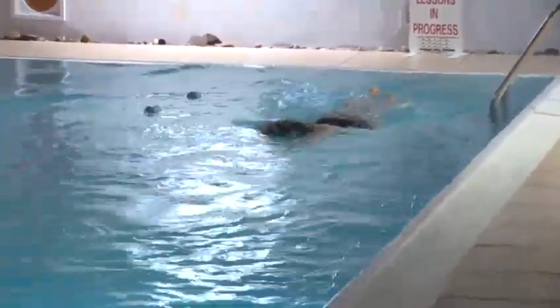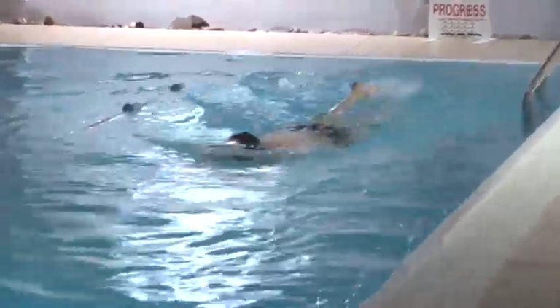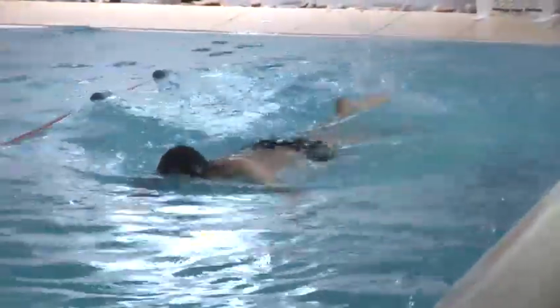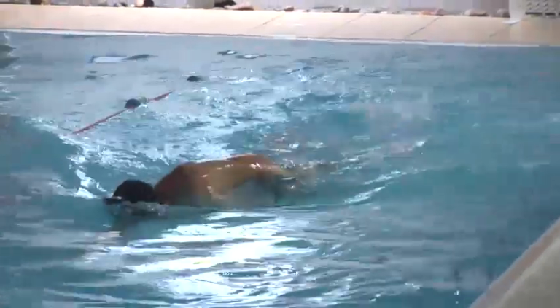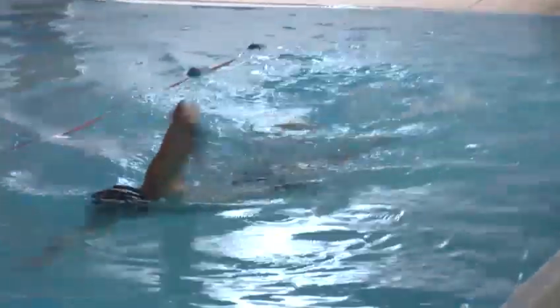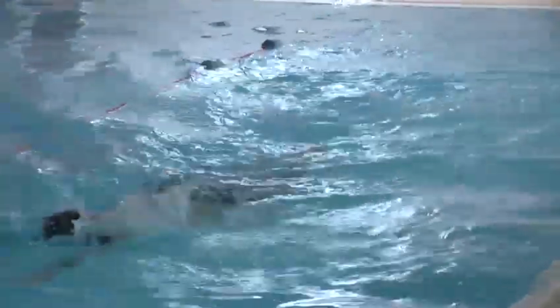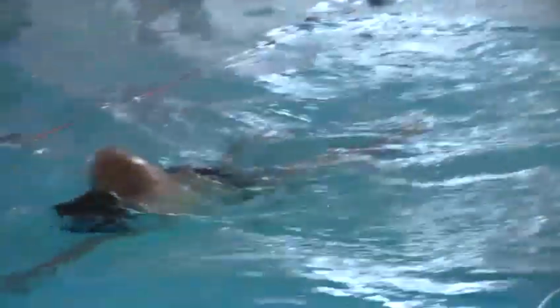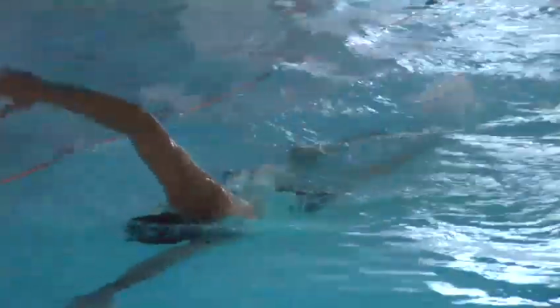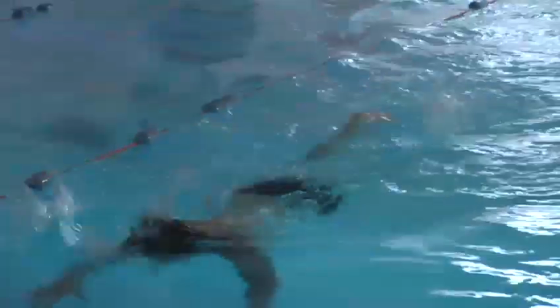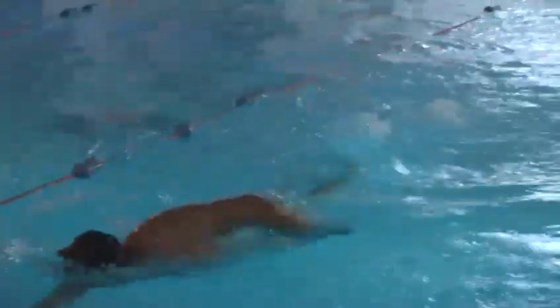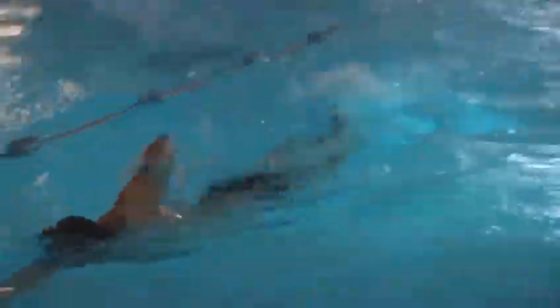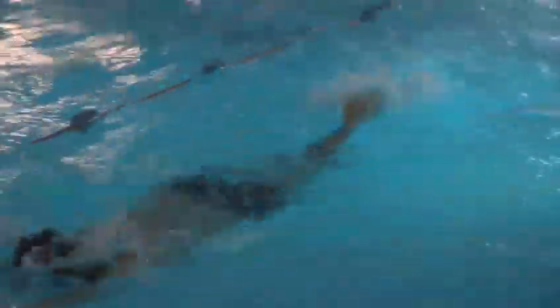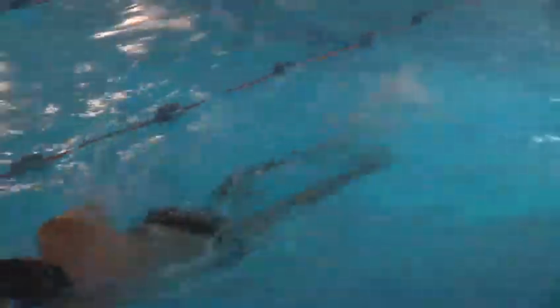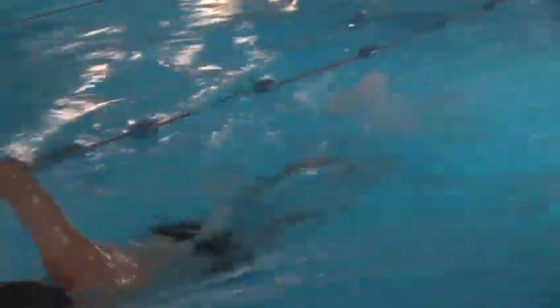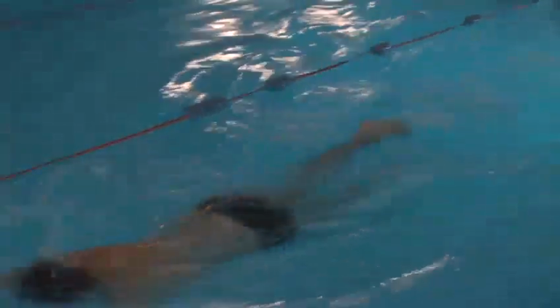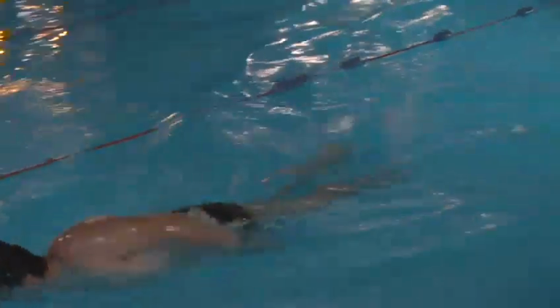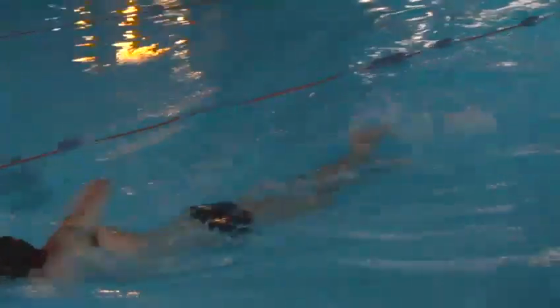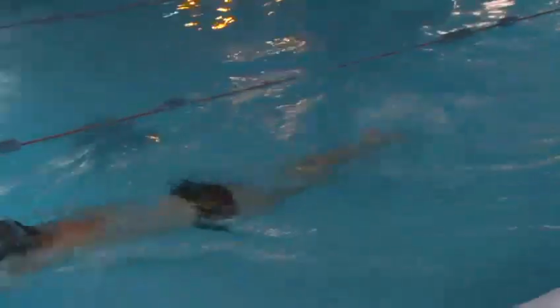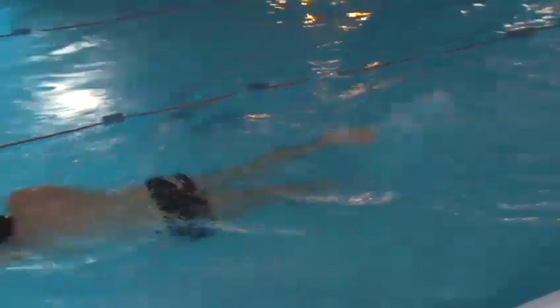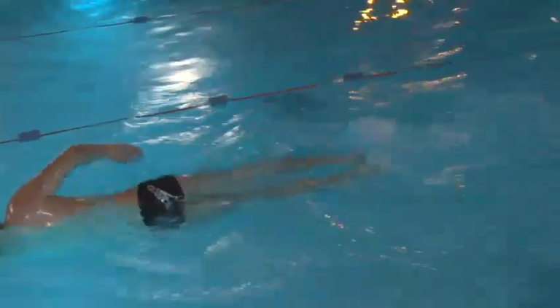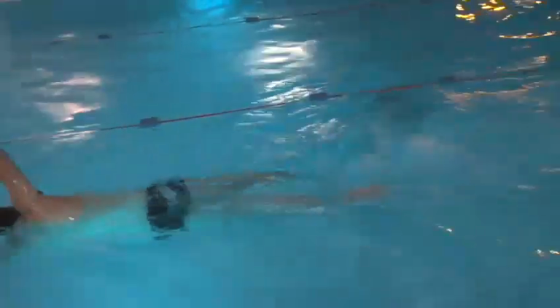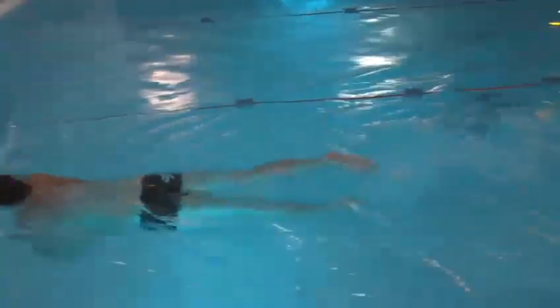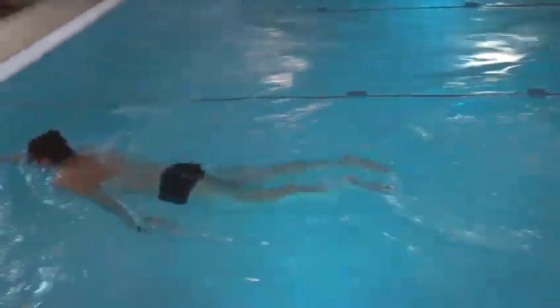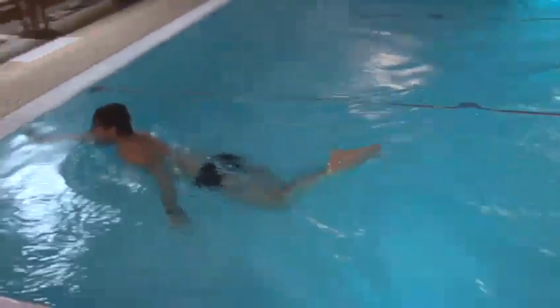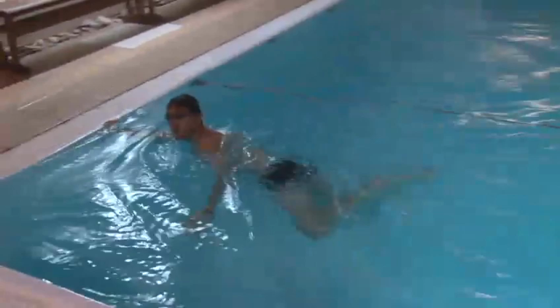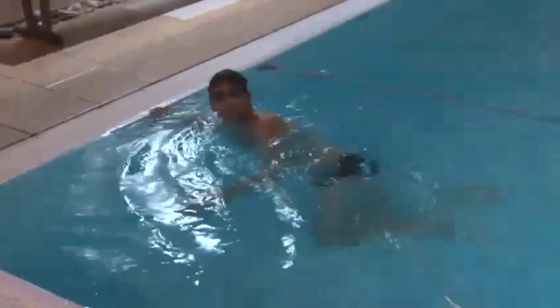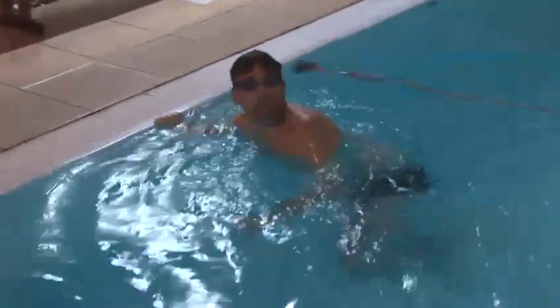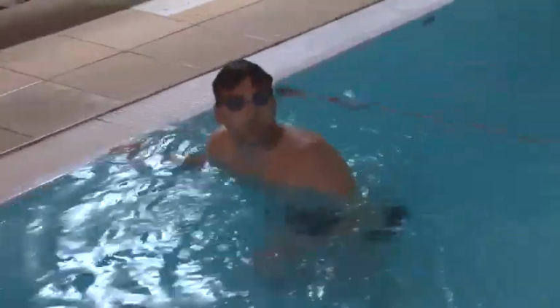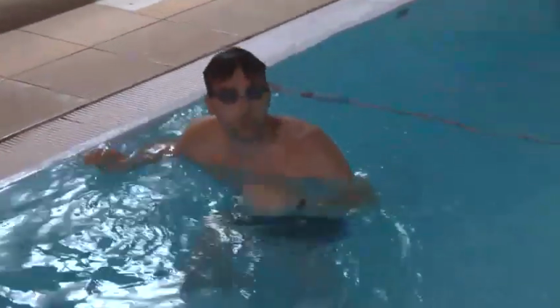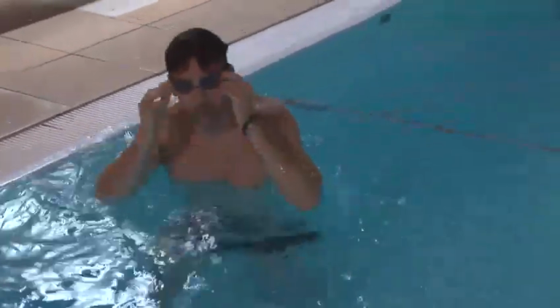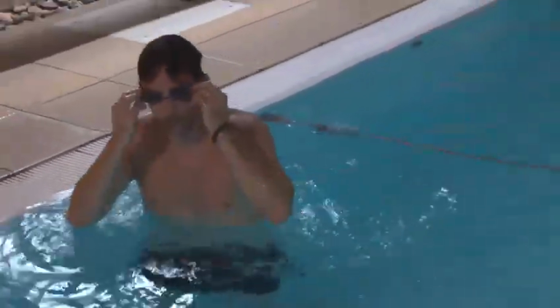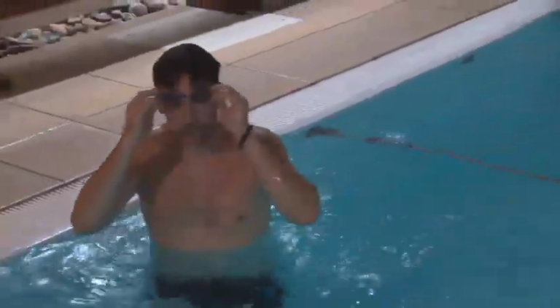Okay. So you can see, although he's got a good leg kick and good technique, the legs aren't really providing that much power — probably only about 20 to 25% of the overall power of the stroke on the front crawl comes from the legs.